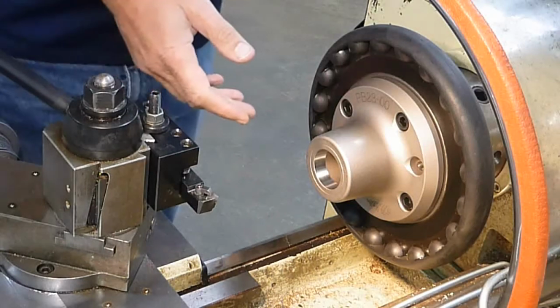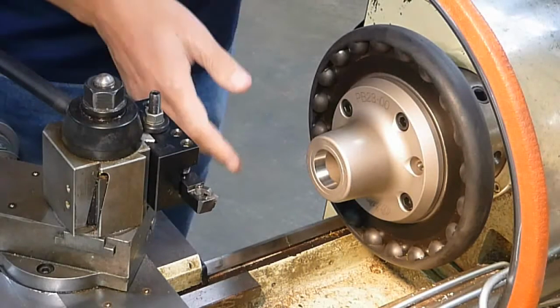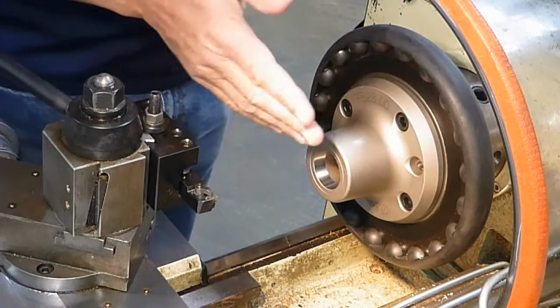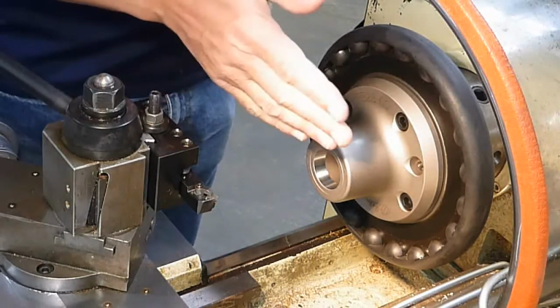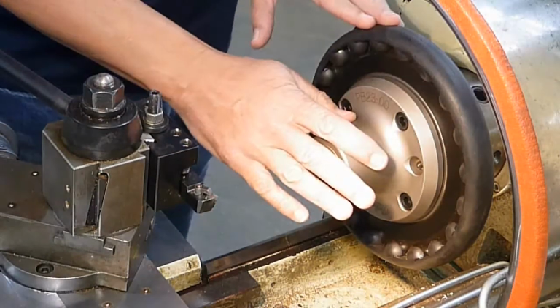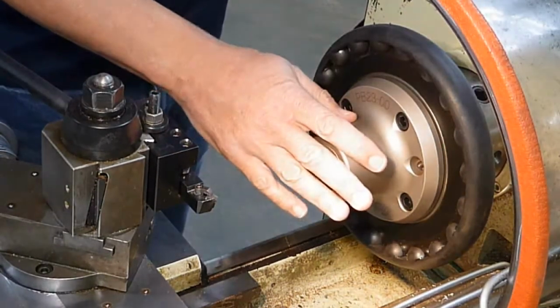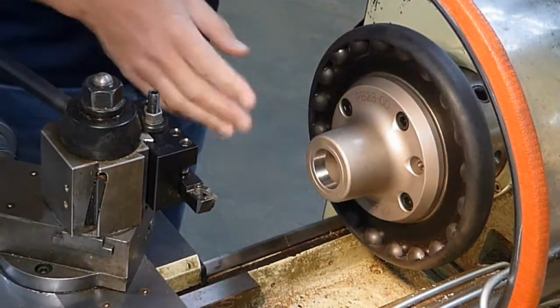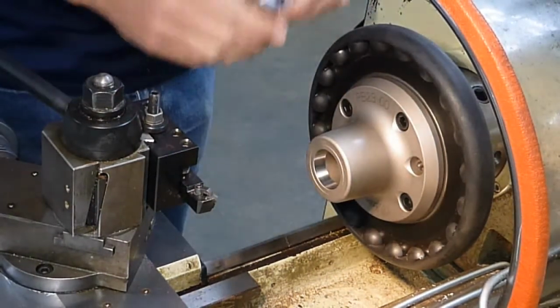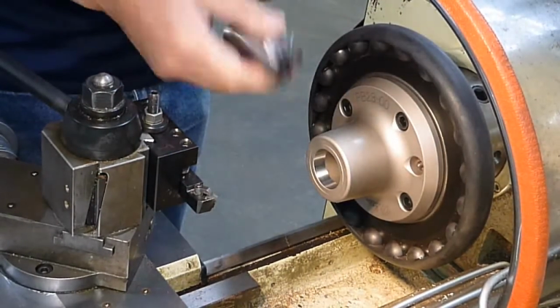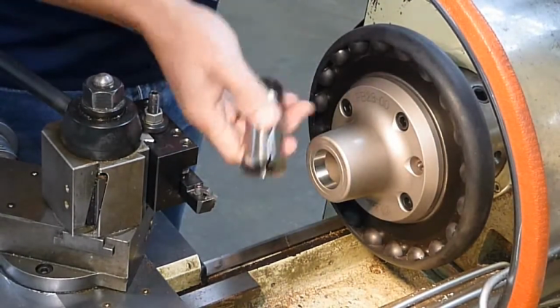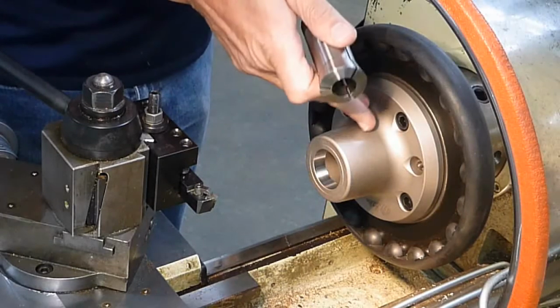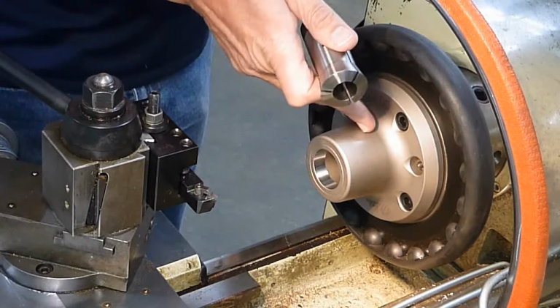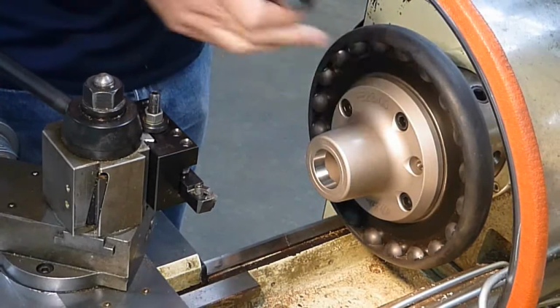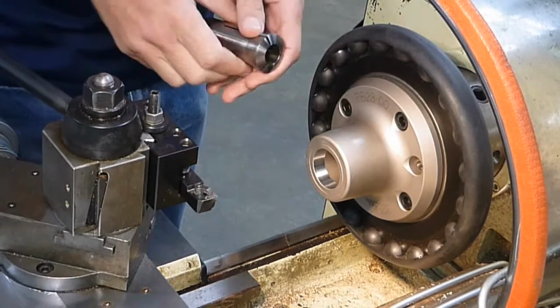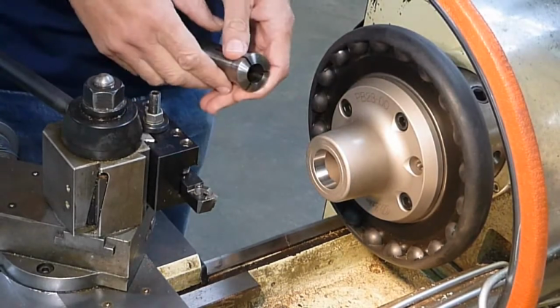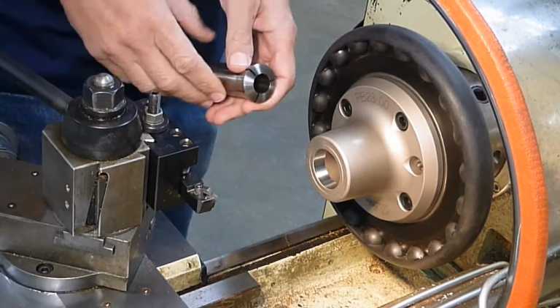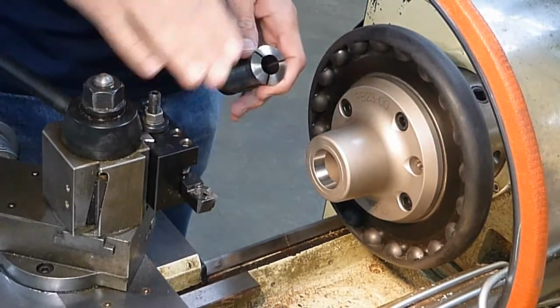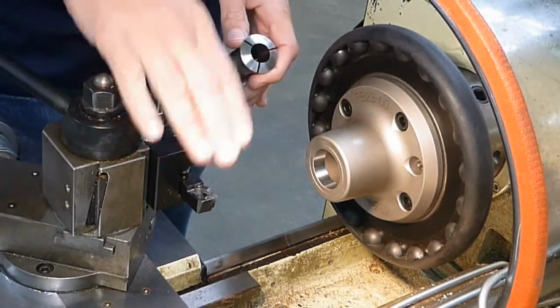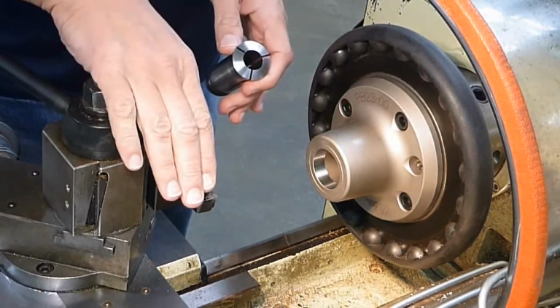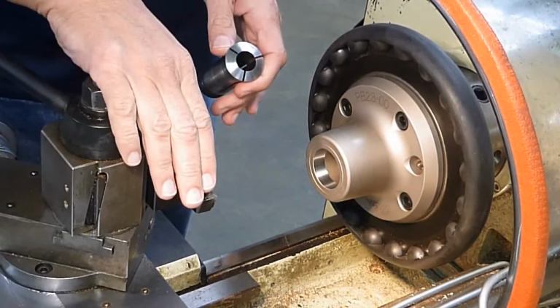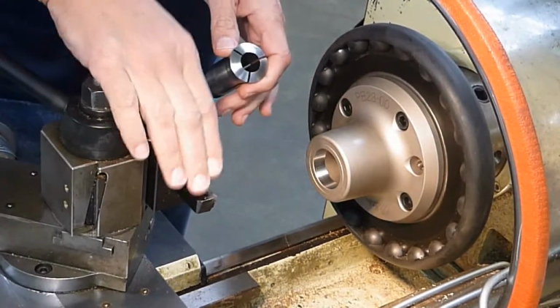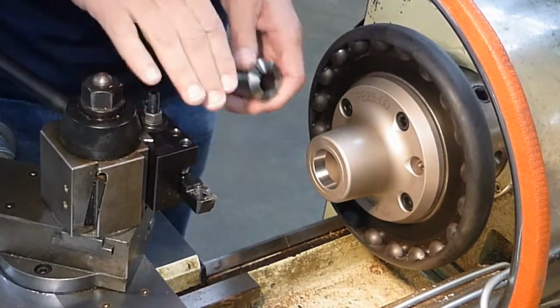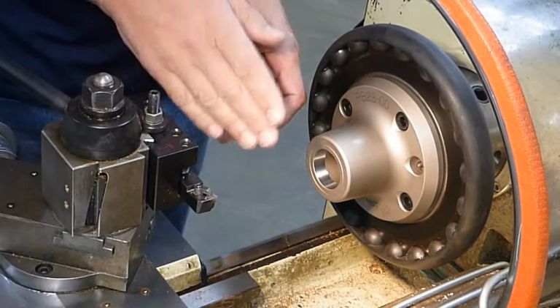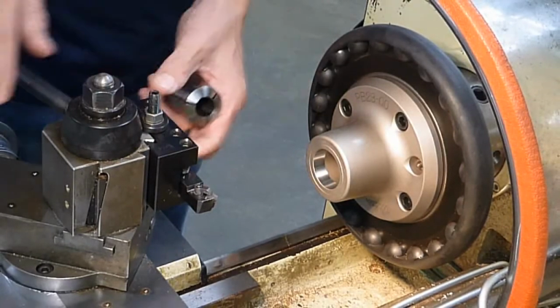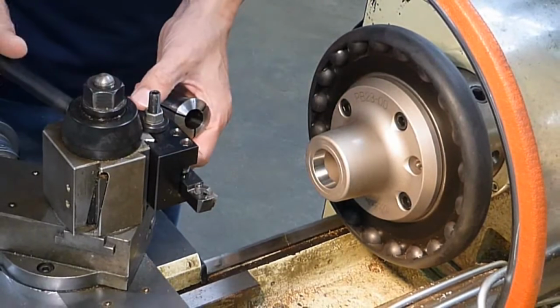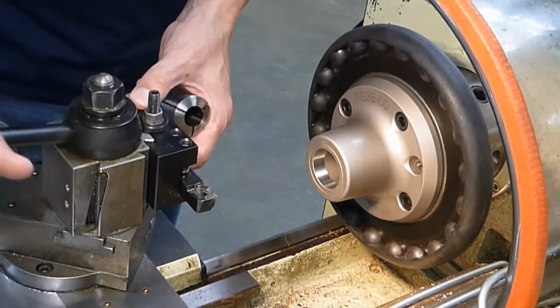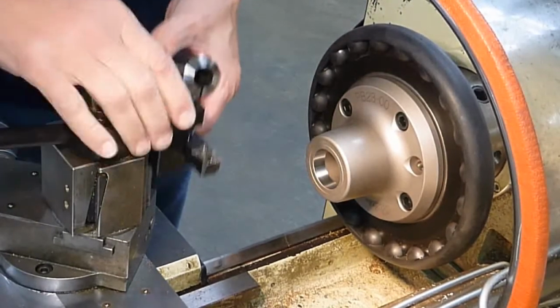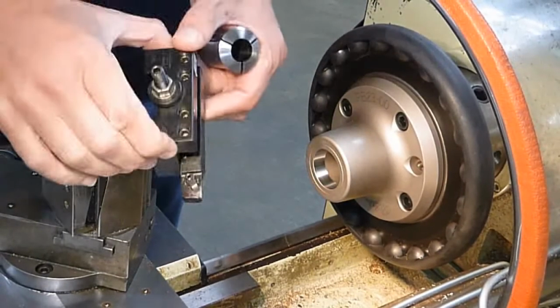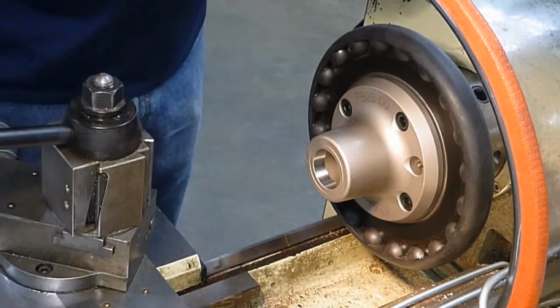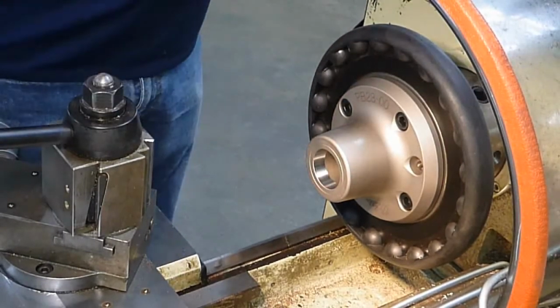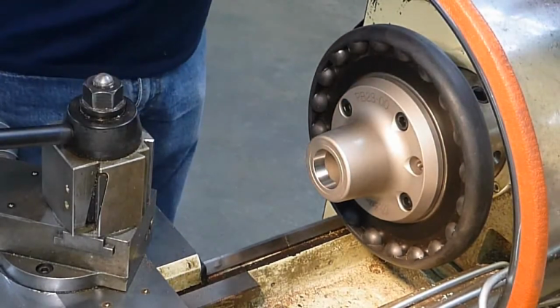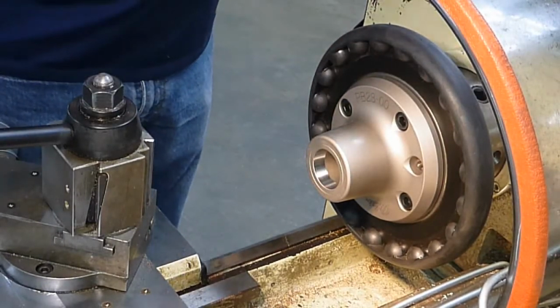Today we're going to go ahead and install the collet inside the collet chuck. The first thing you want to do is make sure there's no cutting edges over here so you don't cut yourself. Make sure you remove any cutting tools — remove that.